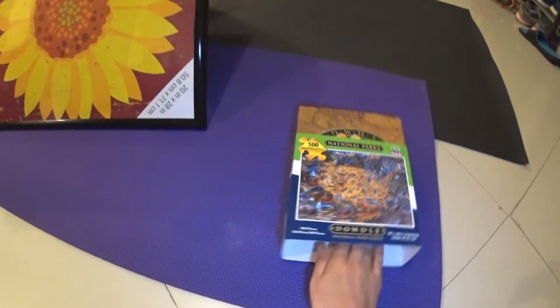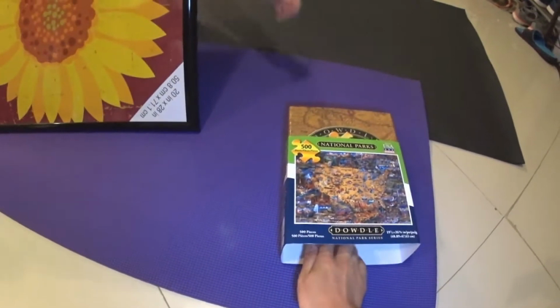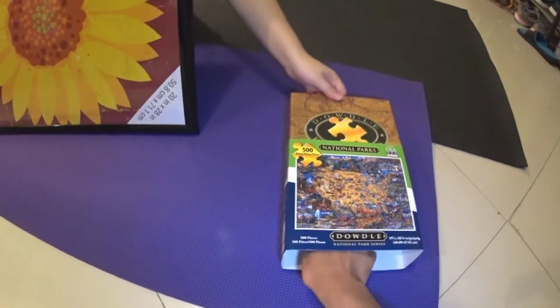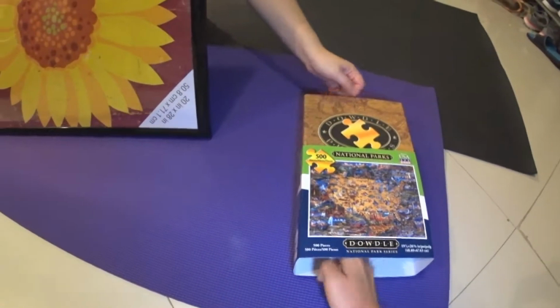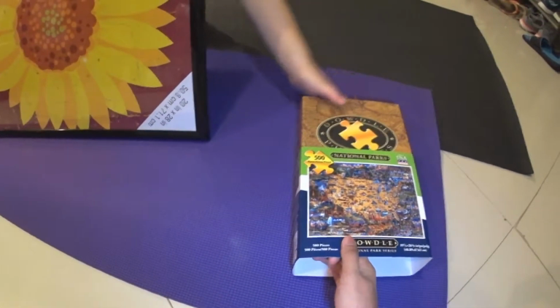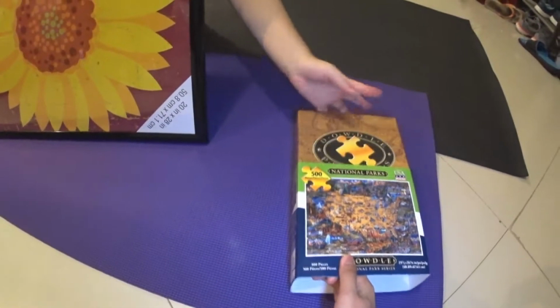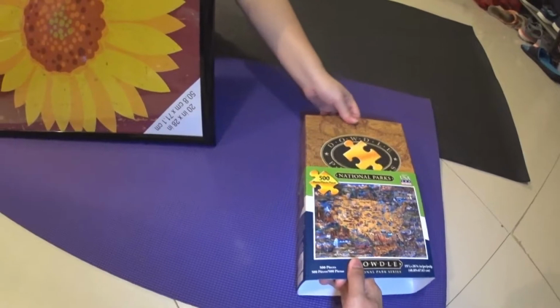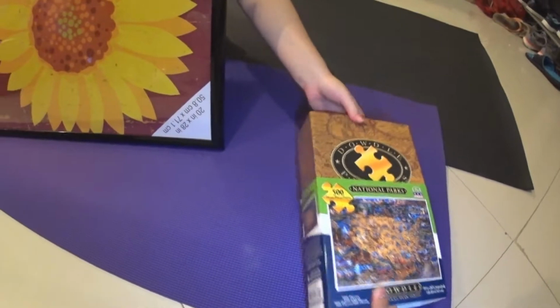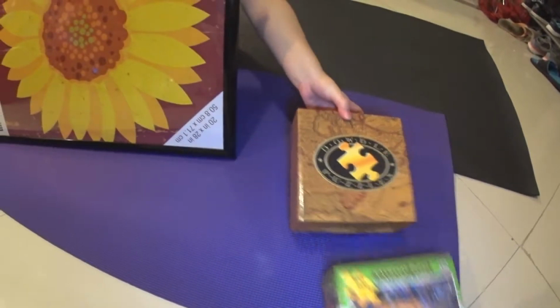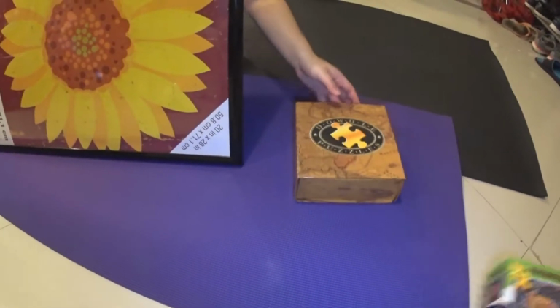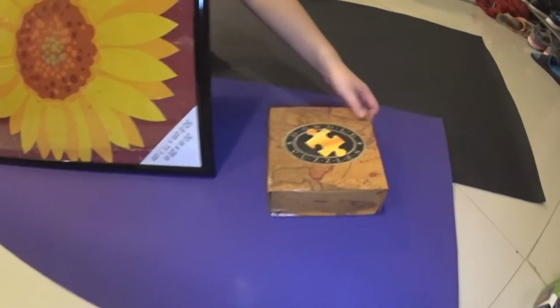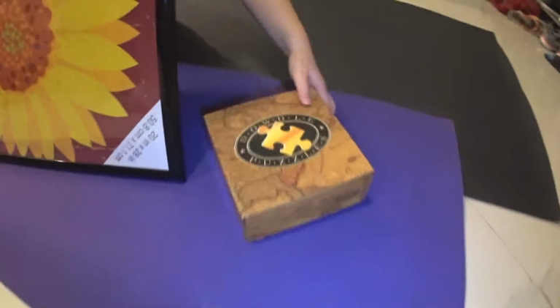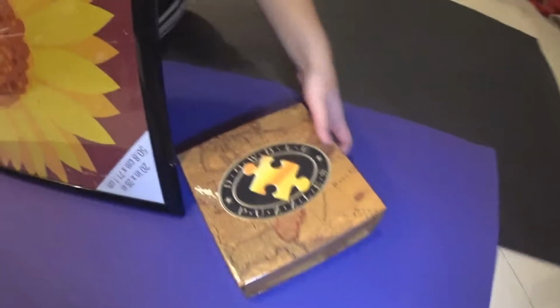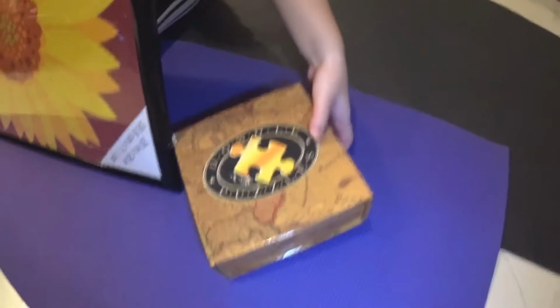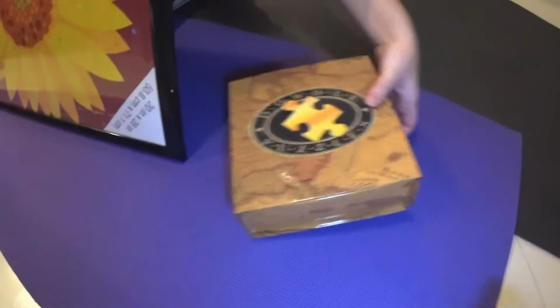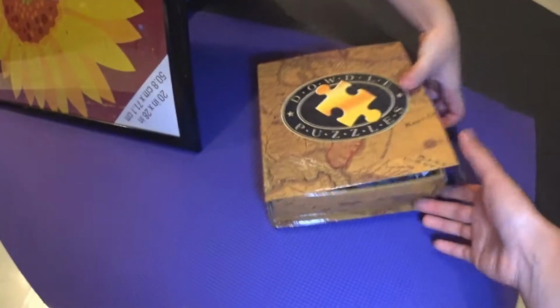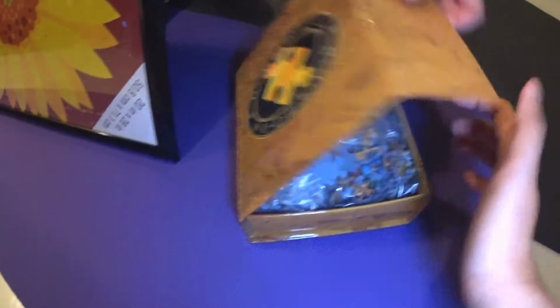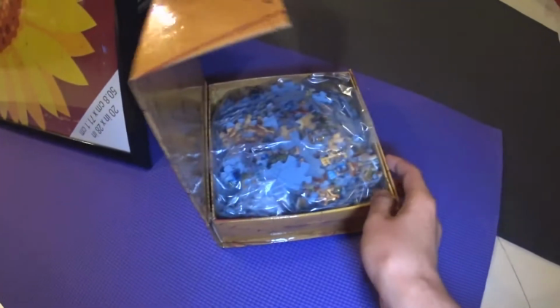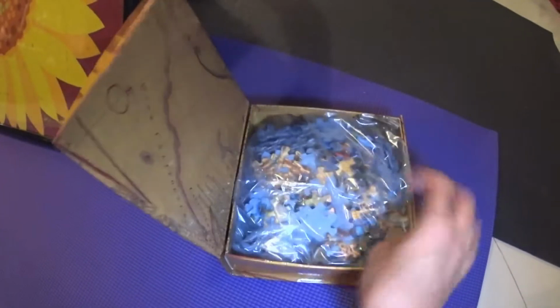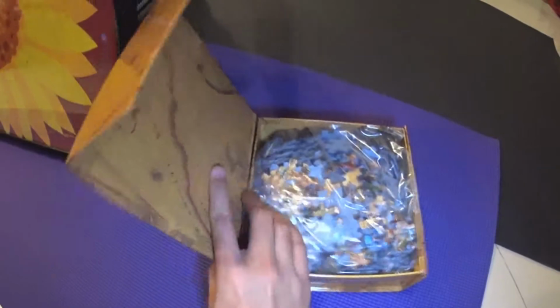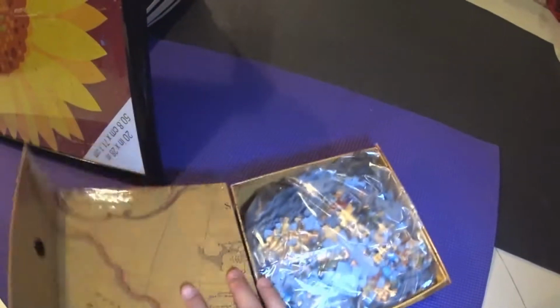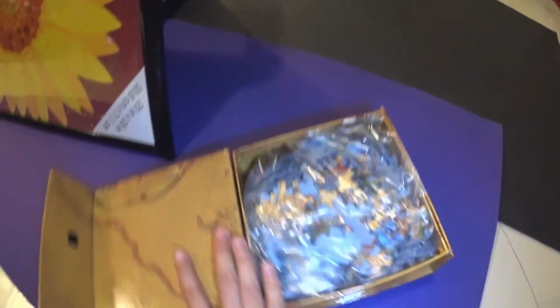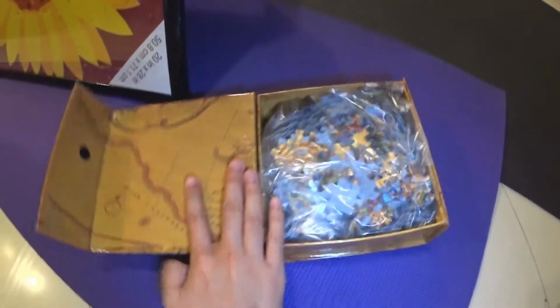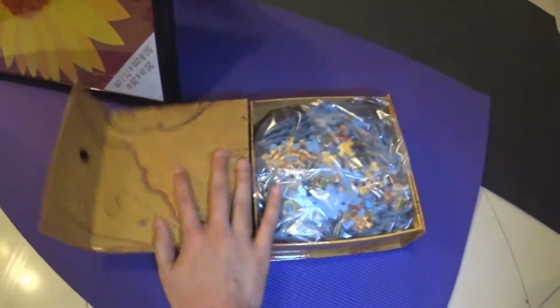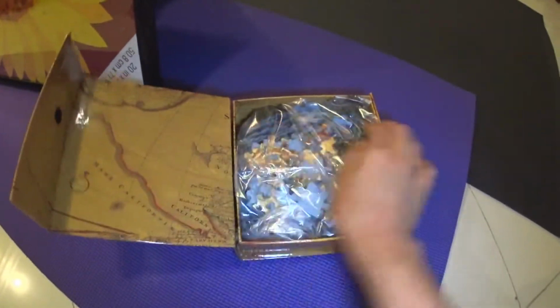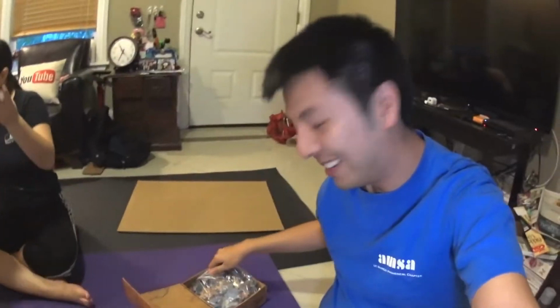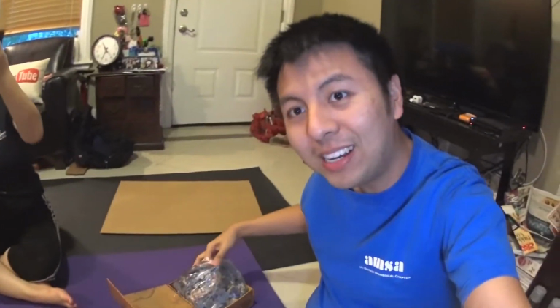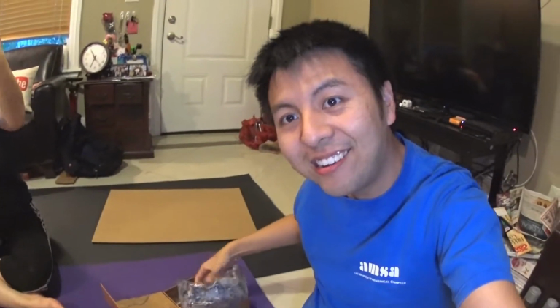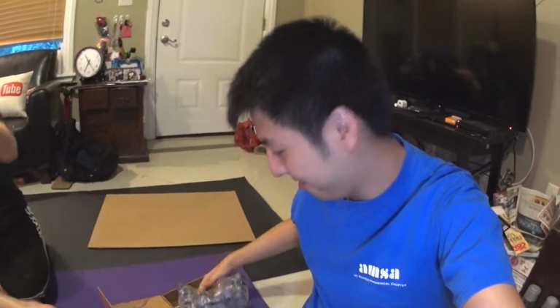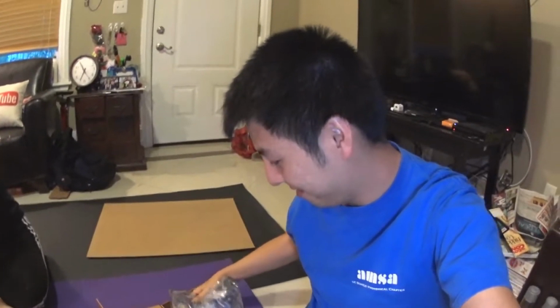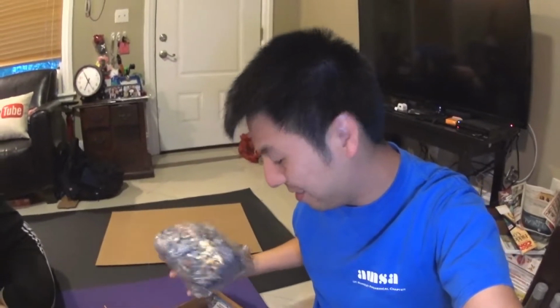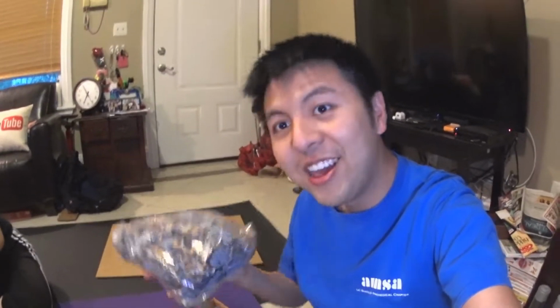Push, okay, twist — oh, so pretty inside! Open sesame! Woo! Wow, it's like a world map. And here's the puzzle!